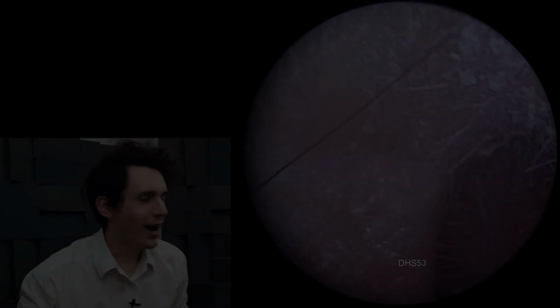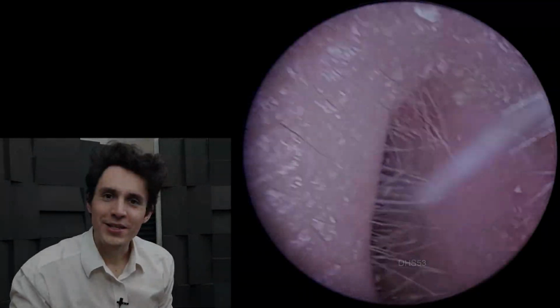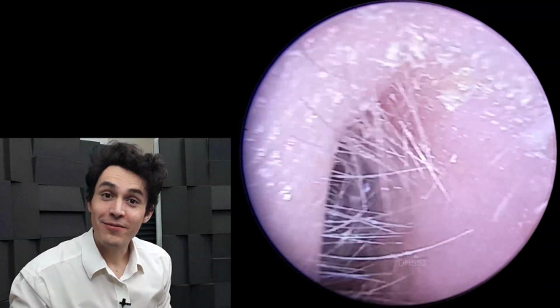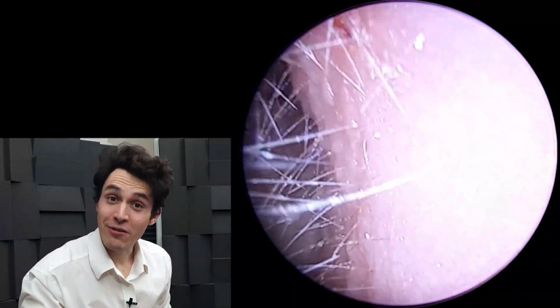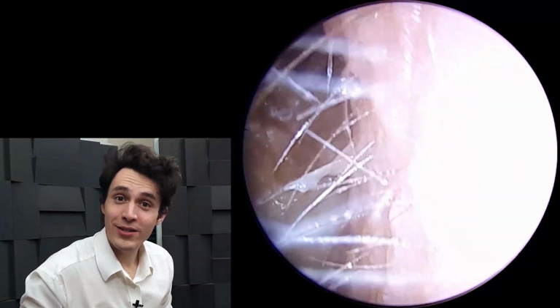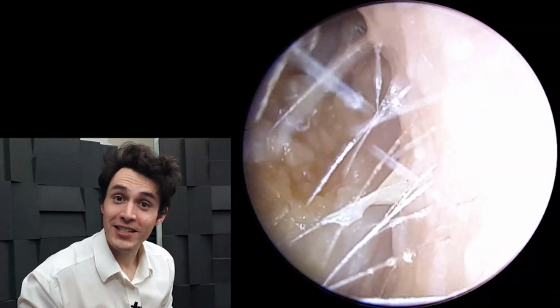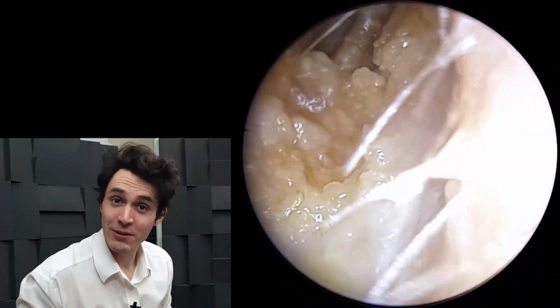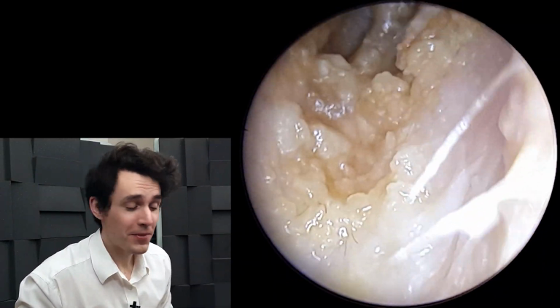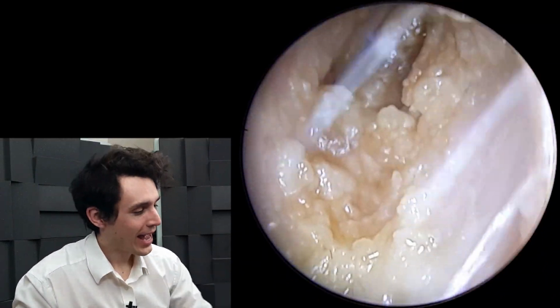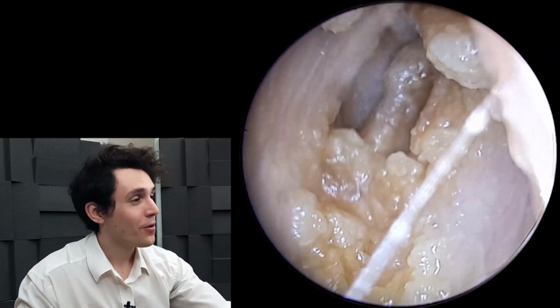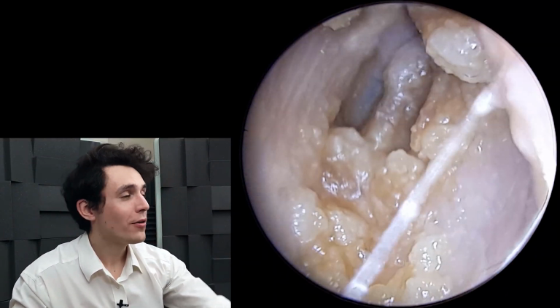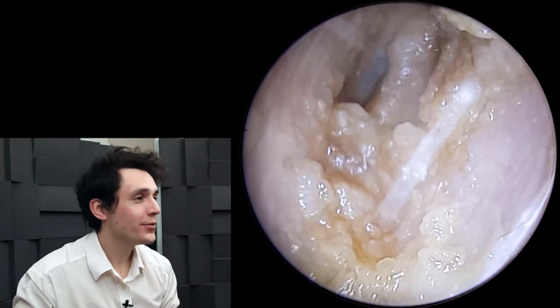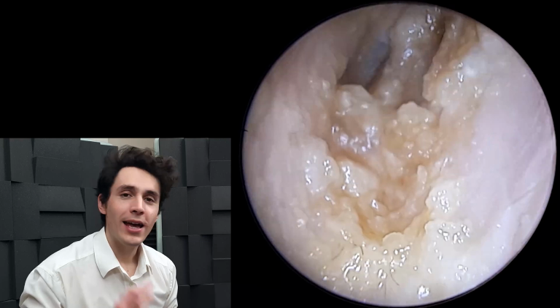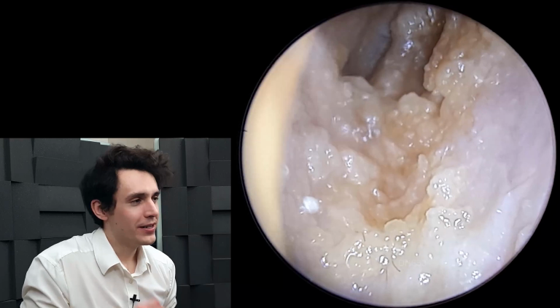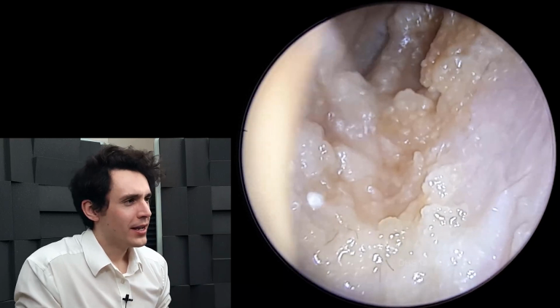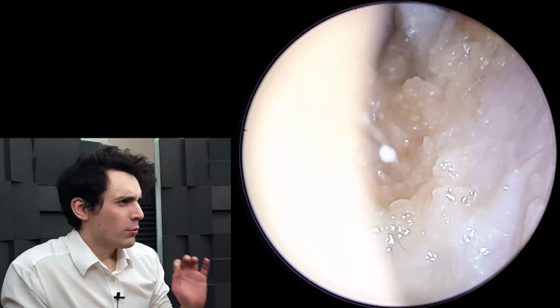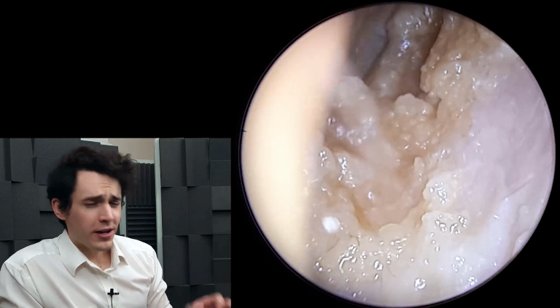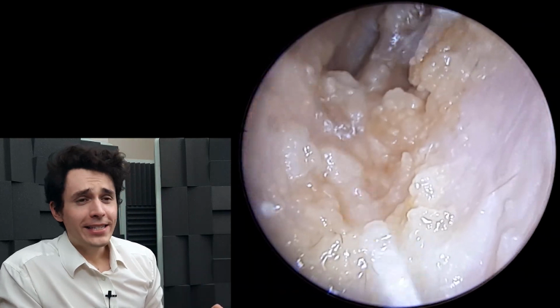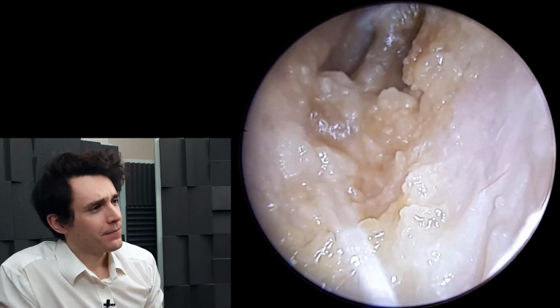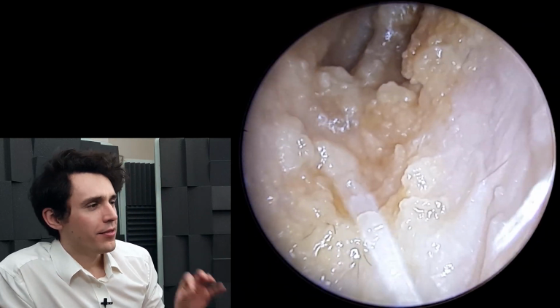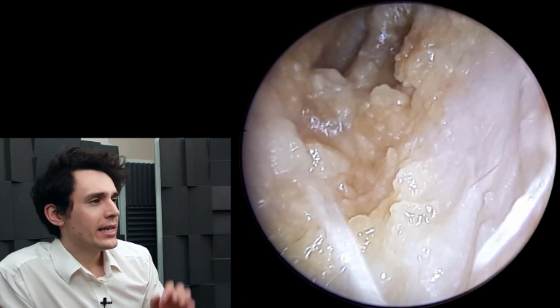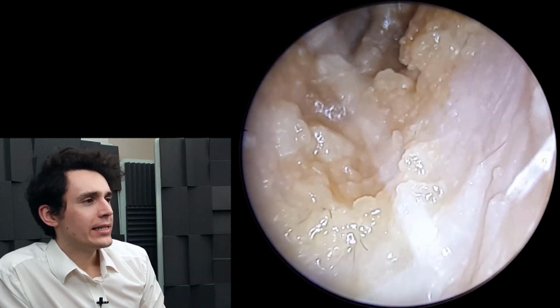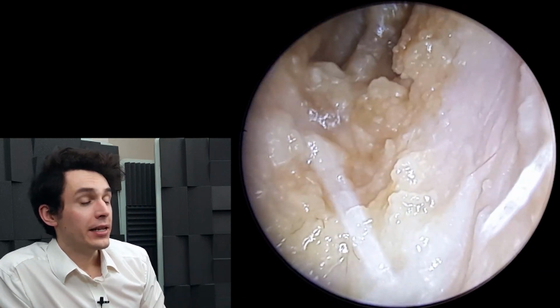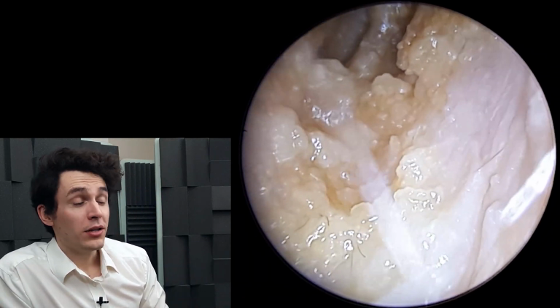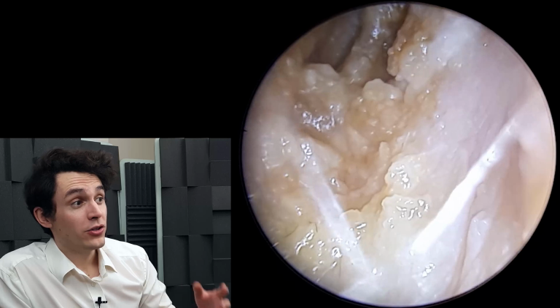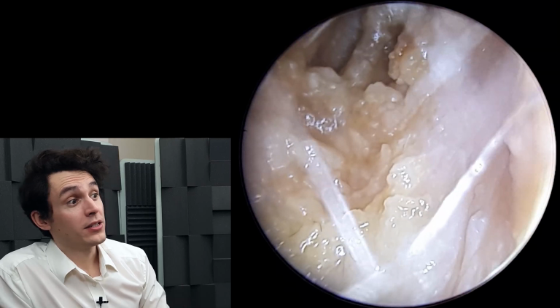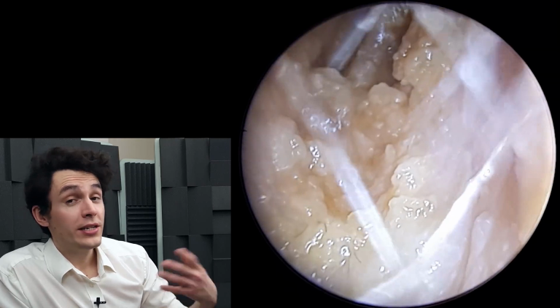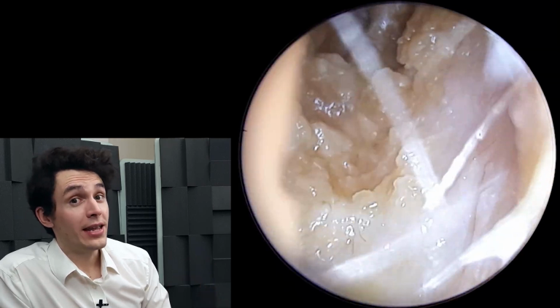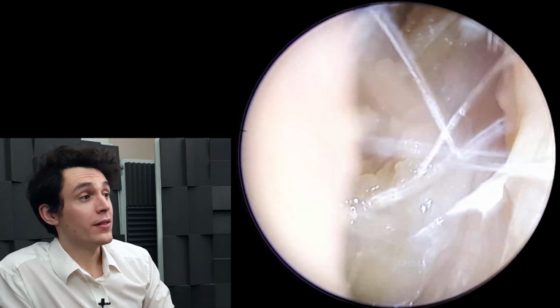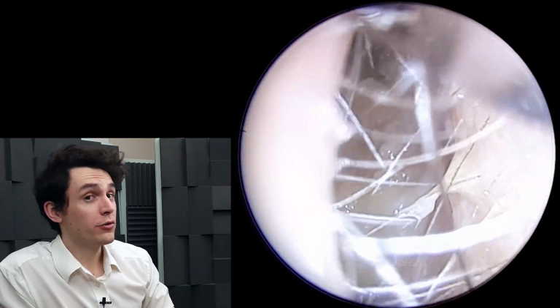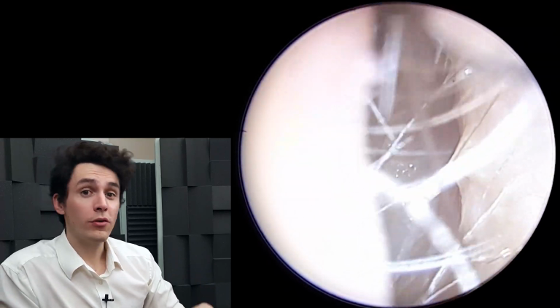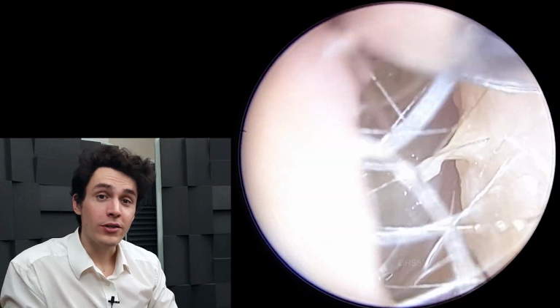Hi everyone, it's Connor here from Durham Hearing Specialists. I hope you're doing well and welcome to another video. We've got quite a nice case here. This is an example of a patient that's treated their ear with hydrogen peroxide.